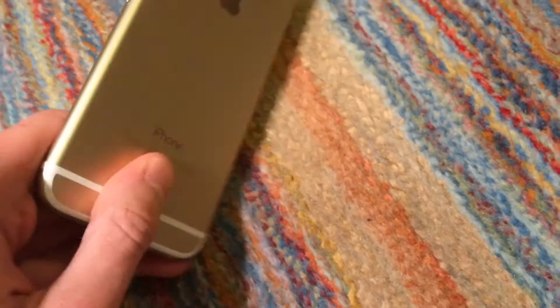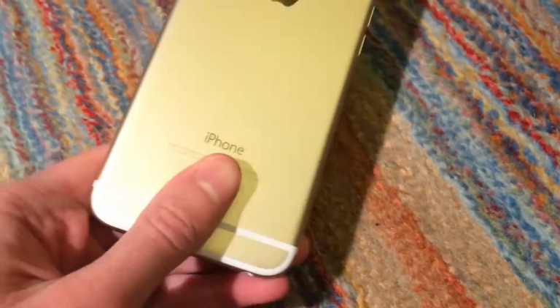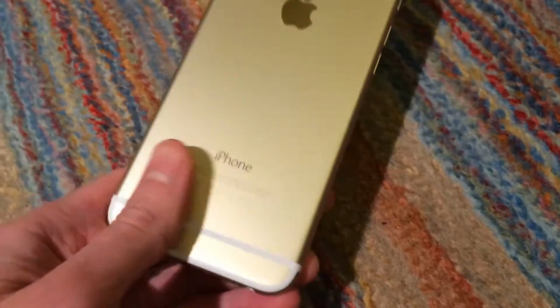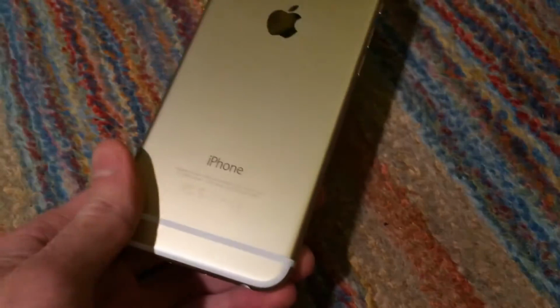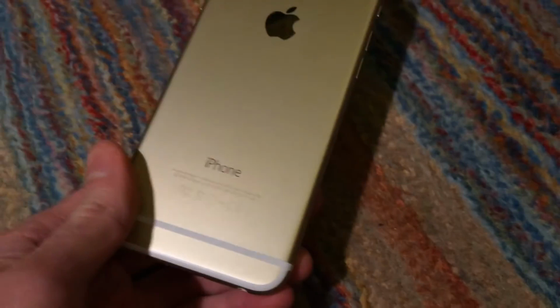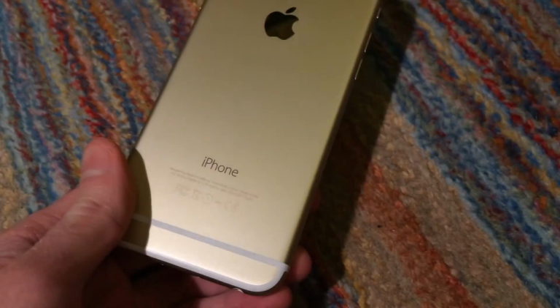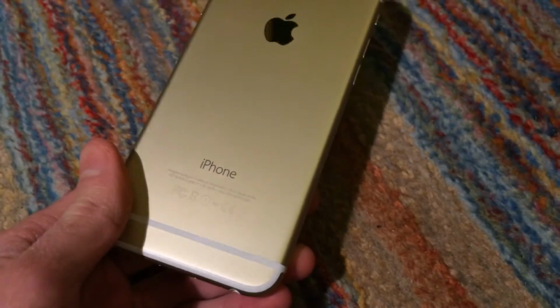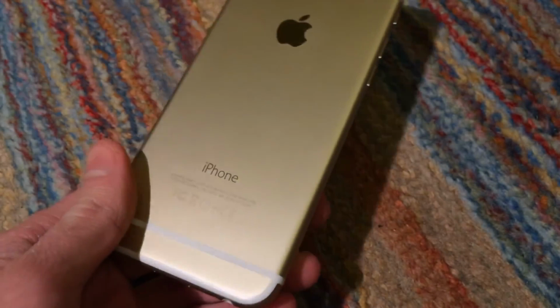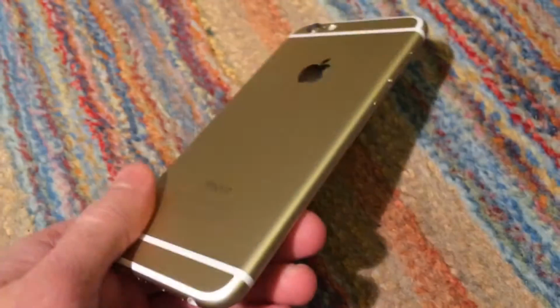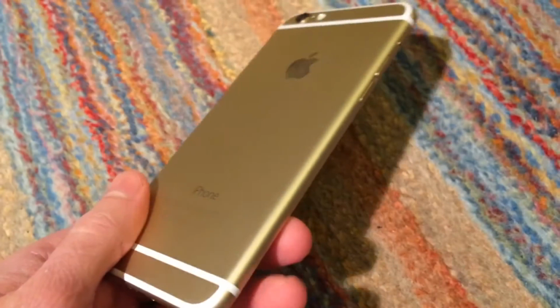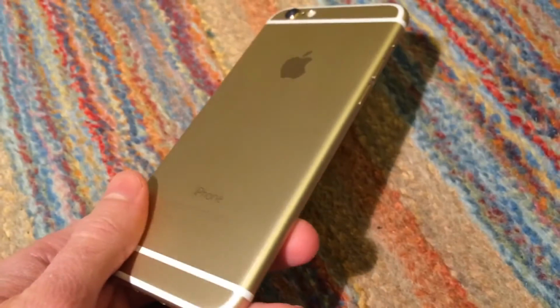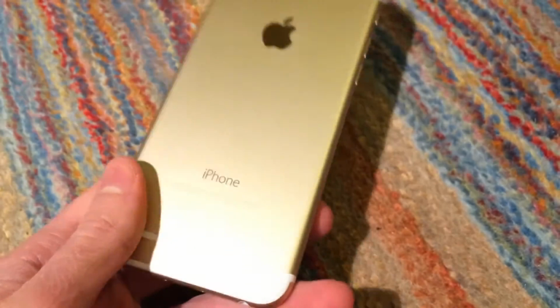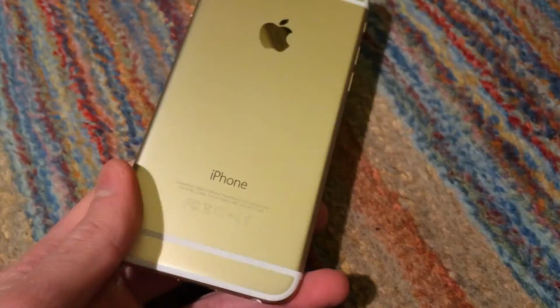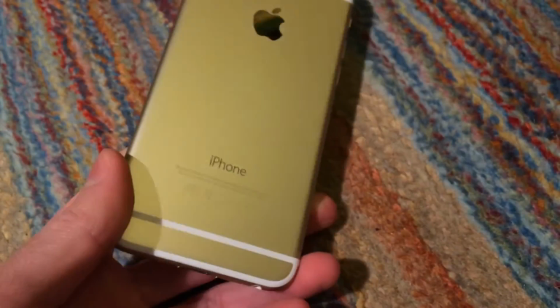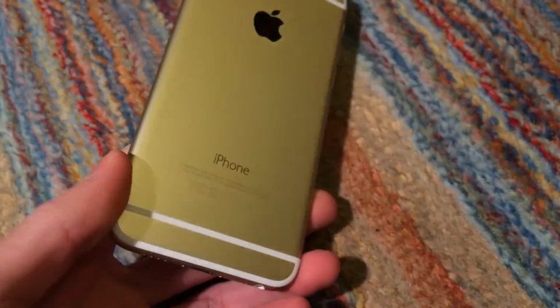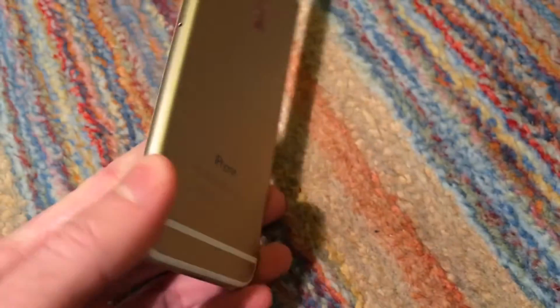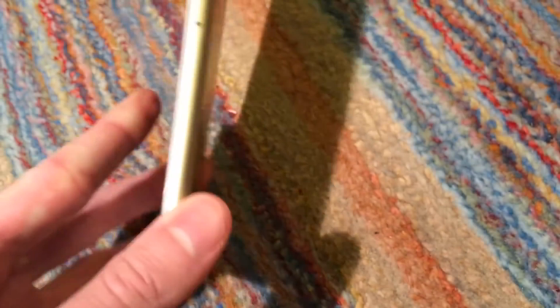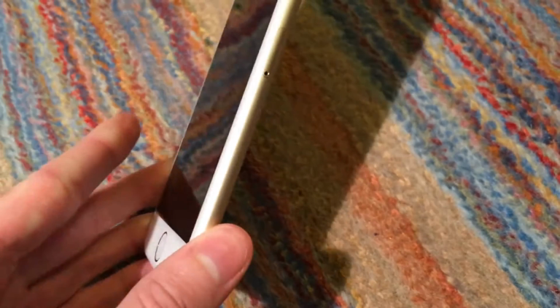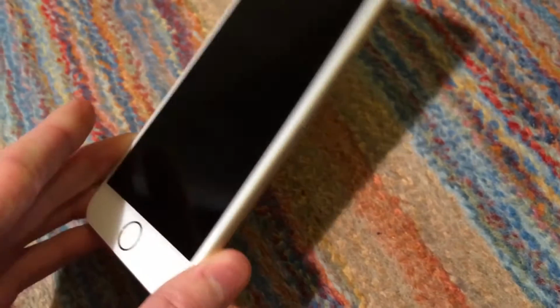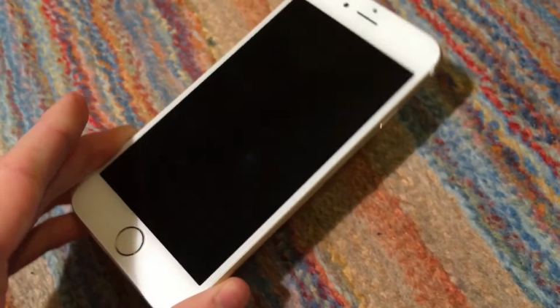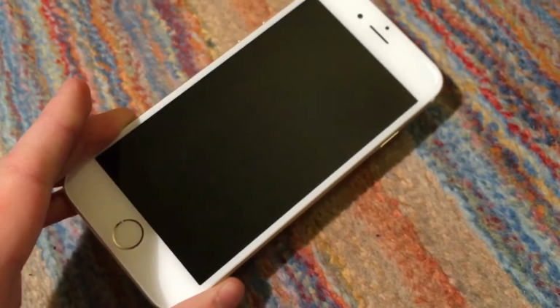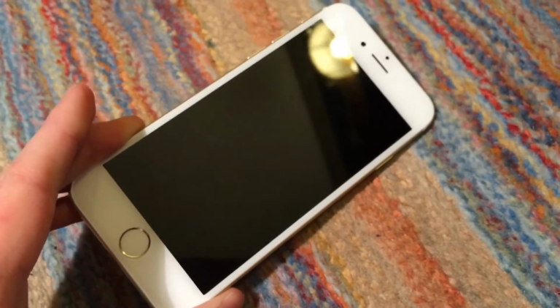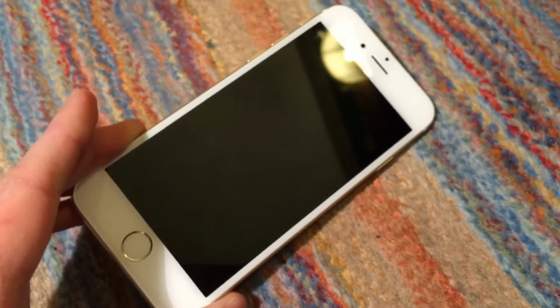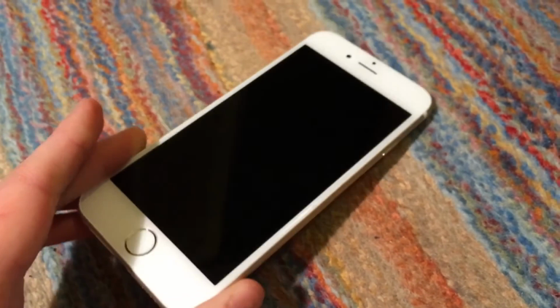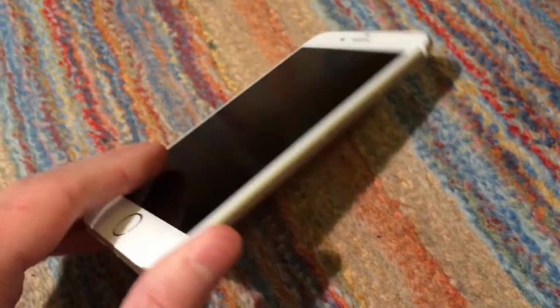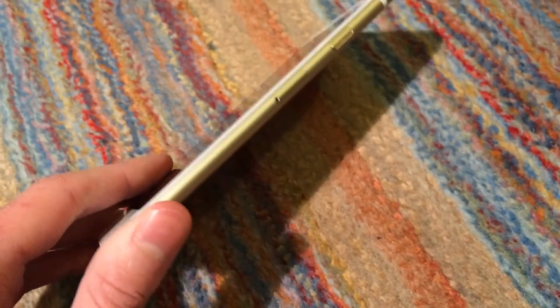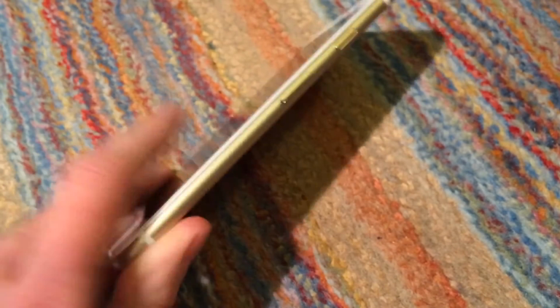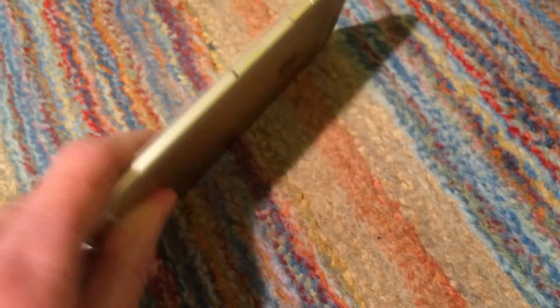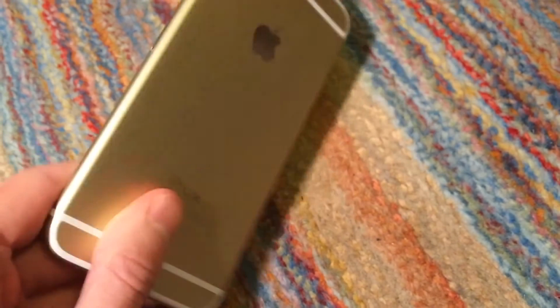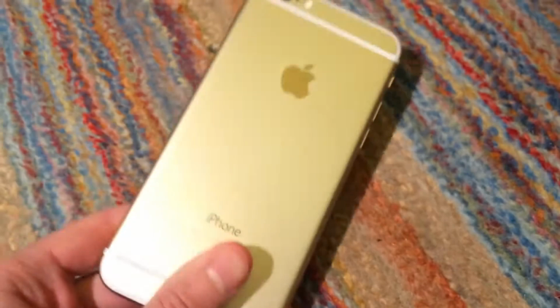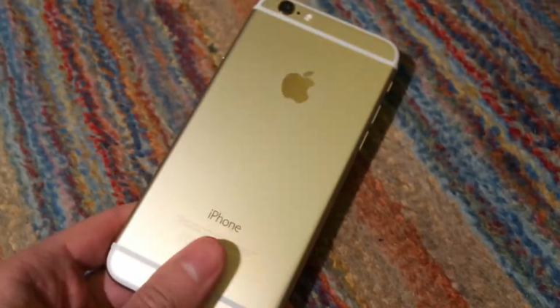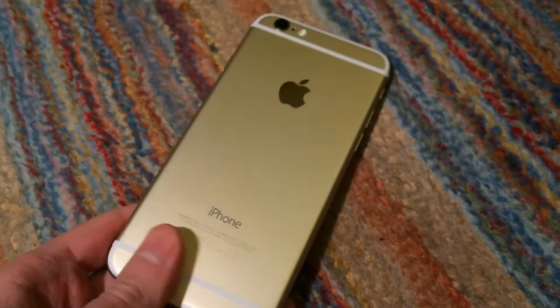Basically, I got a perfectly functional brand new iPhone 6 for $150. So I consider that a pretty good deal.